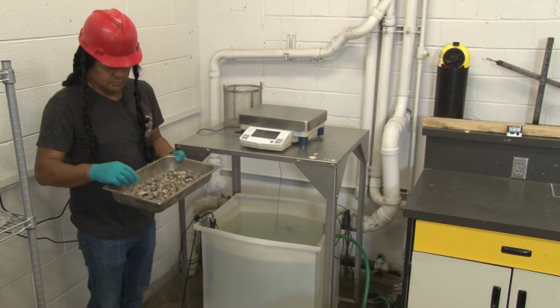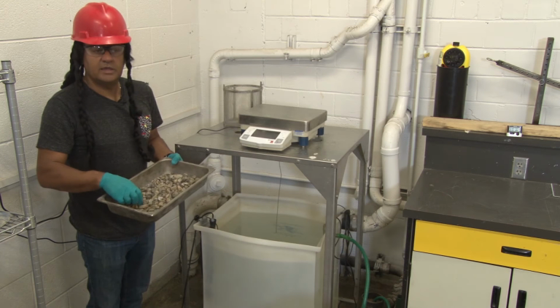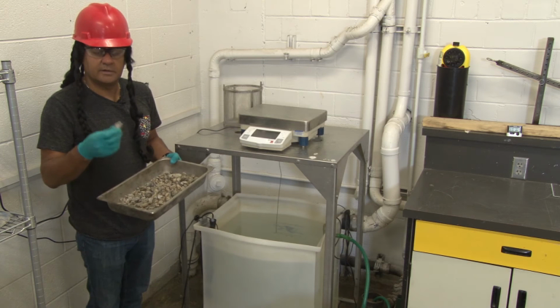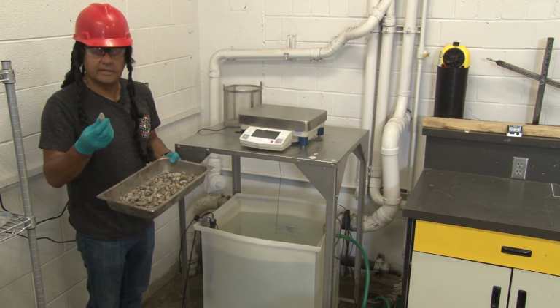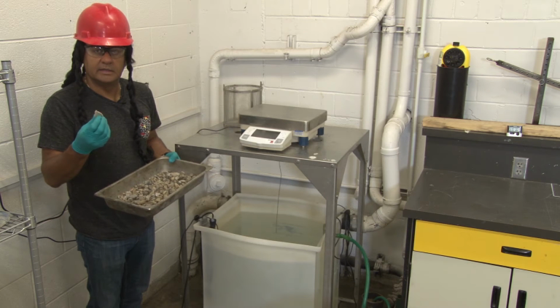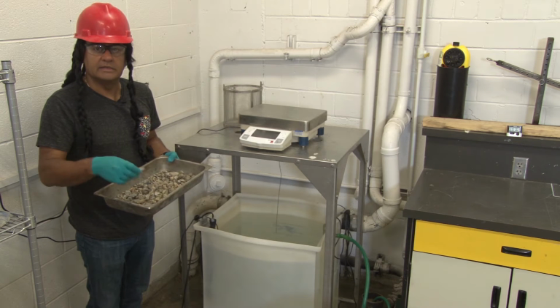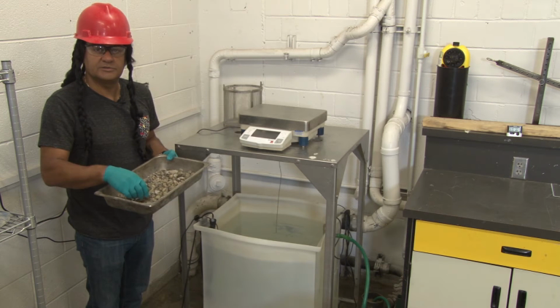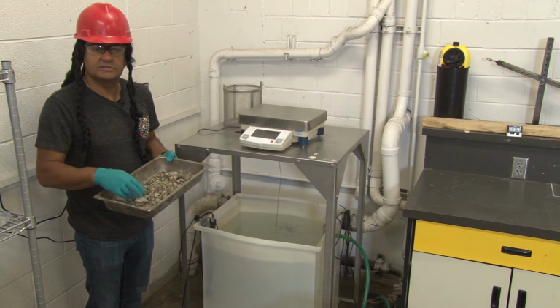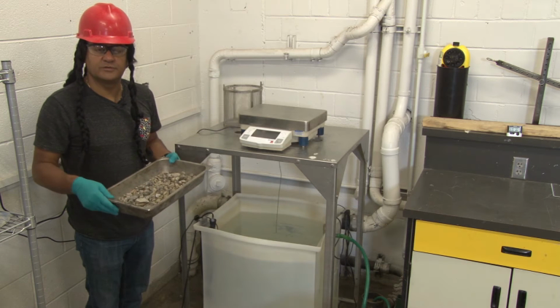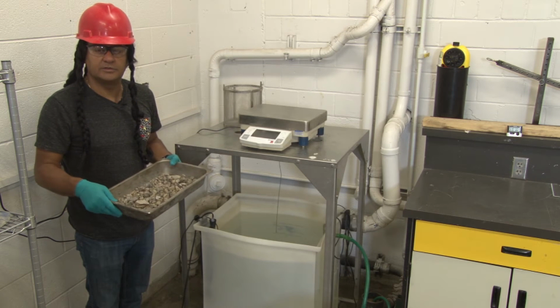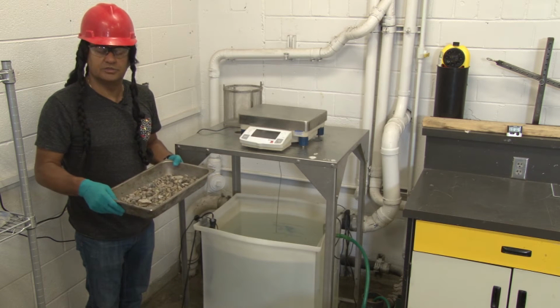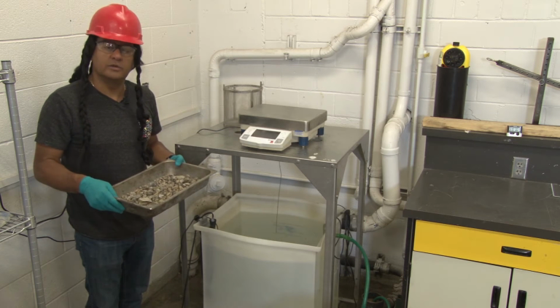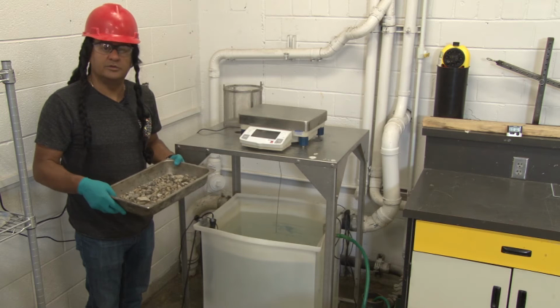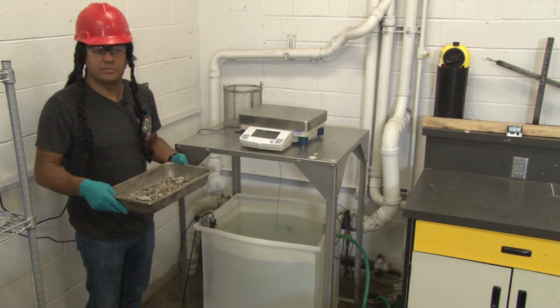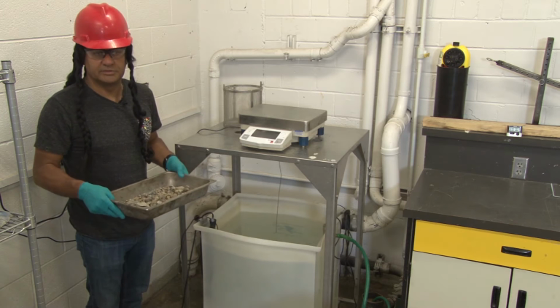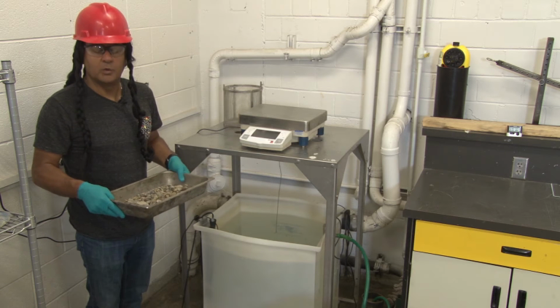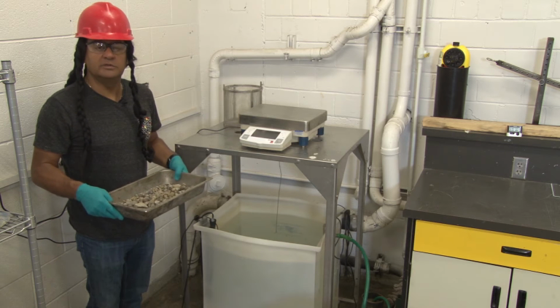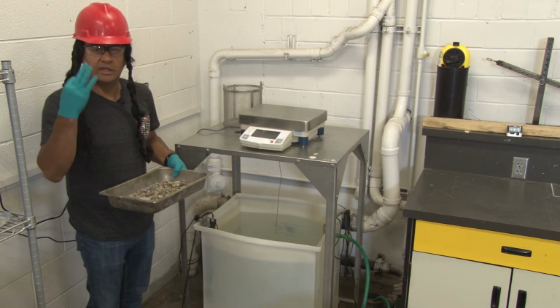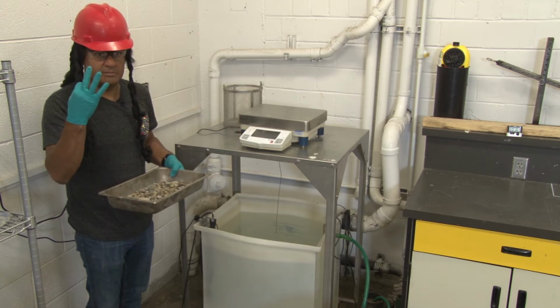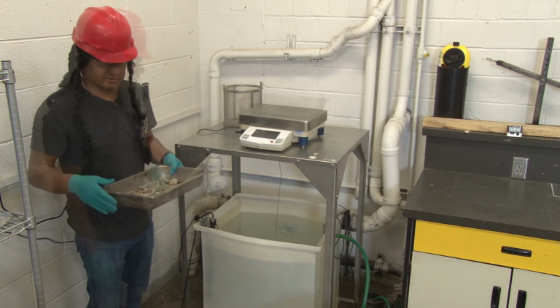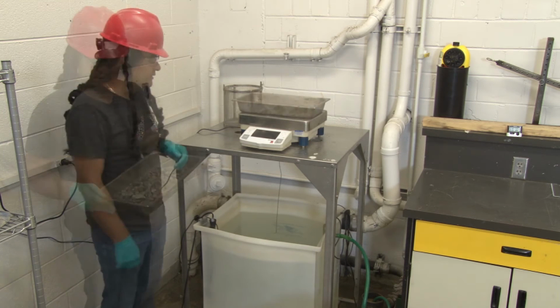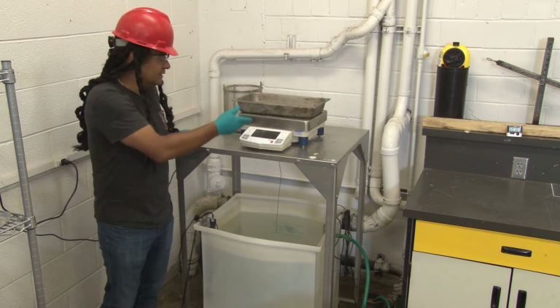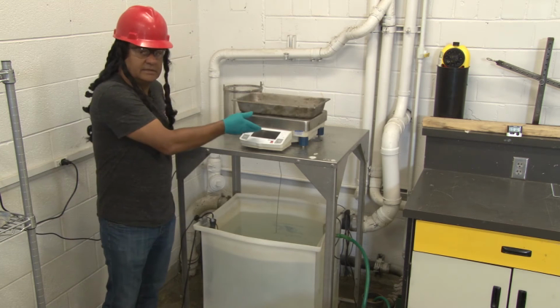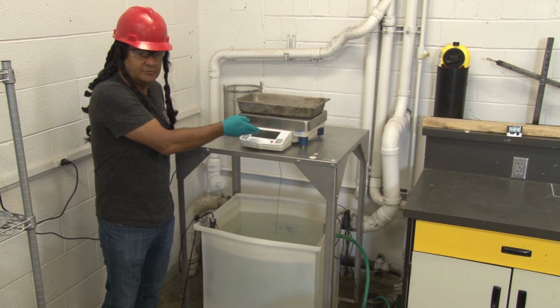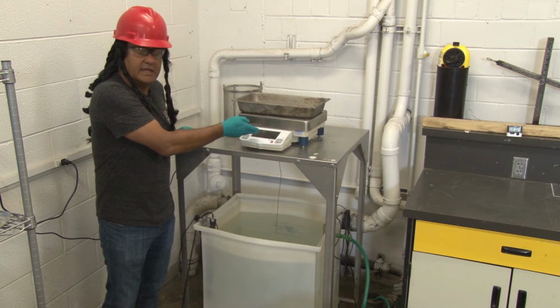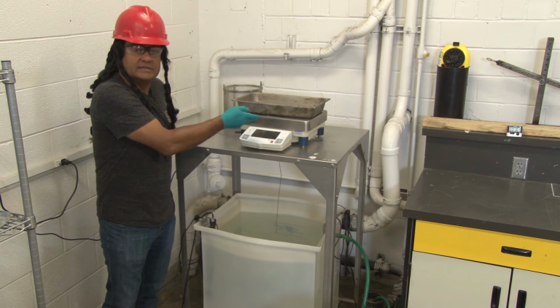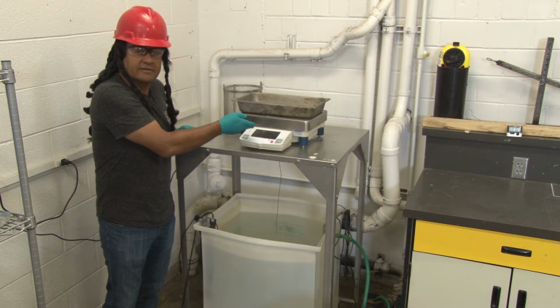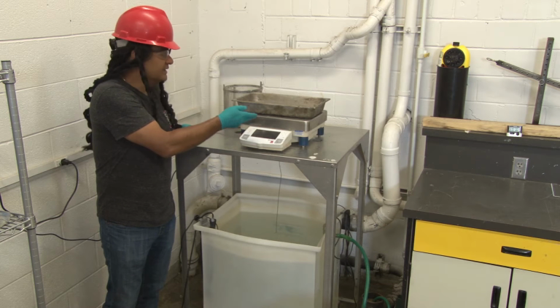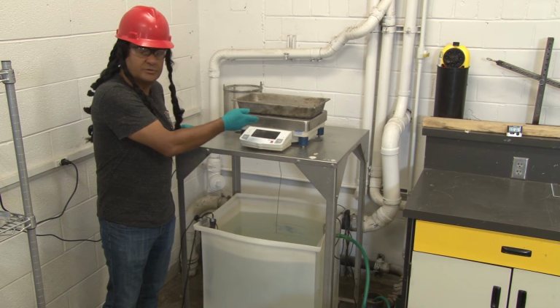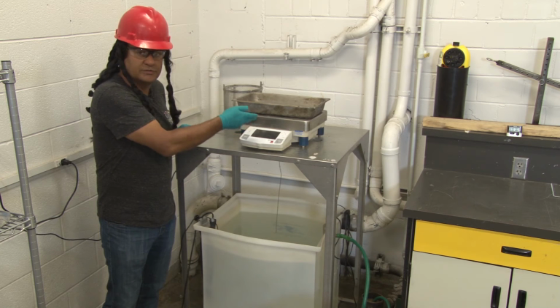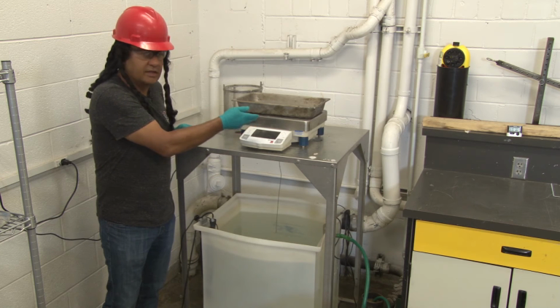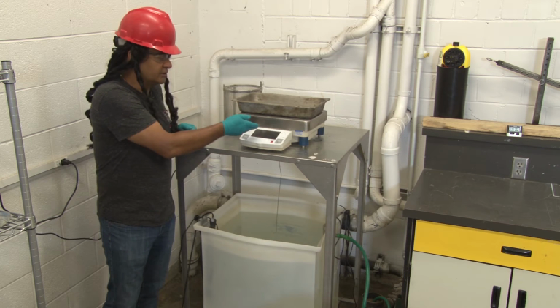Once we have our aggregate in the saturated surface dry condition, we are ready to take our measurements. We will need three measurements. This first reading is the aggregate mass in the saturated surface dry condition.